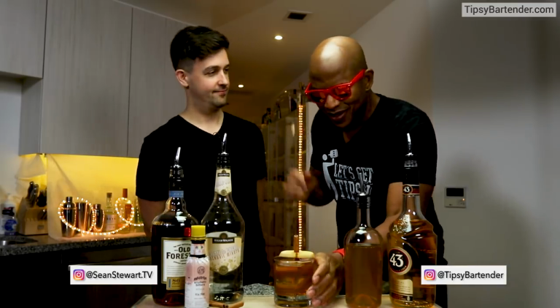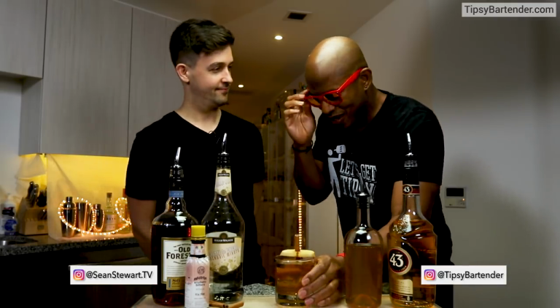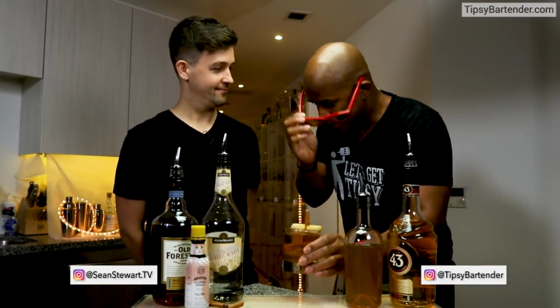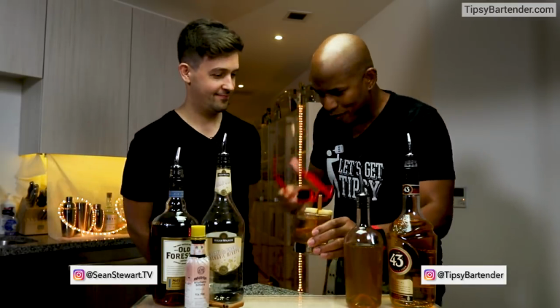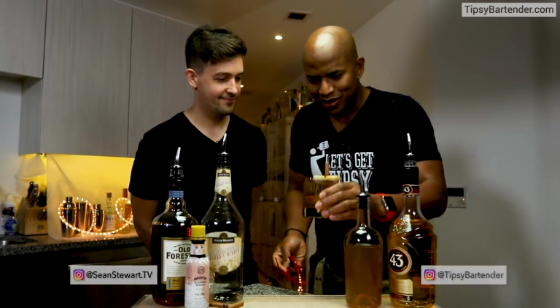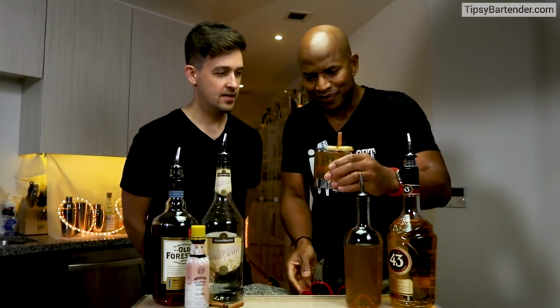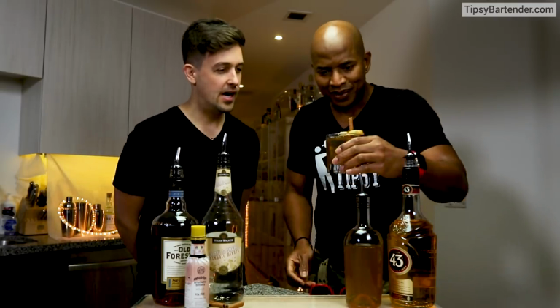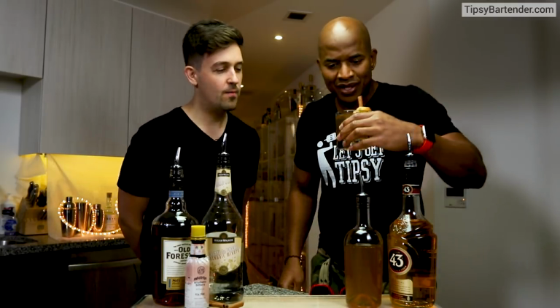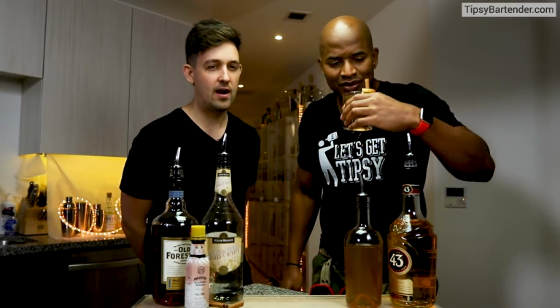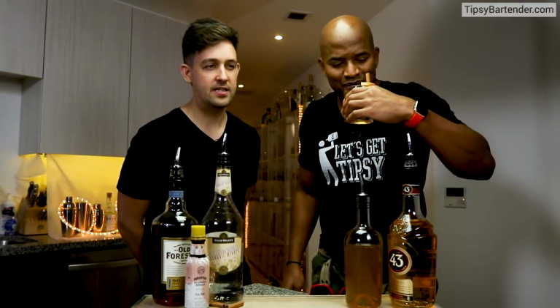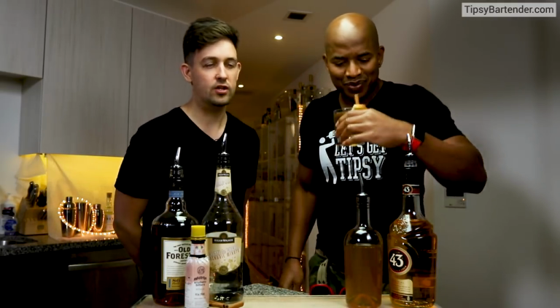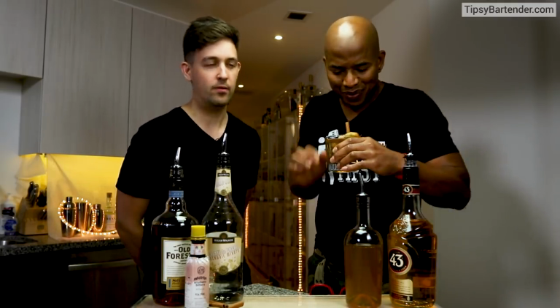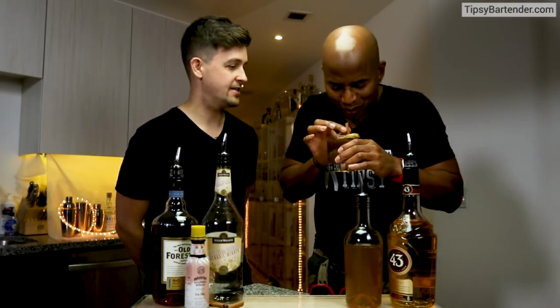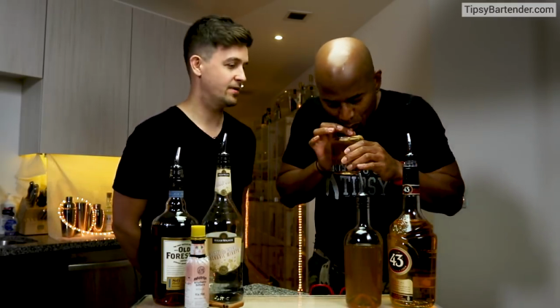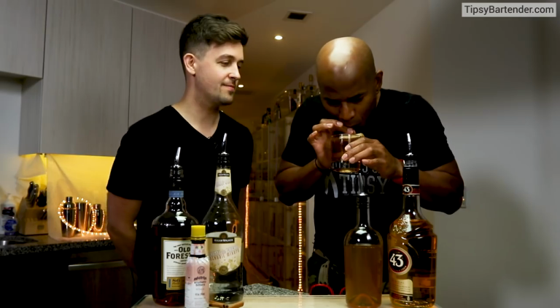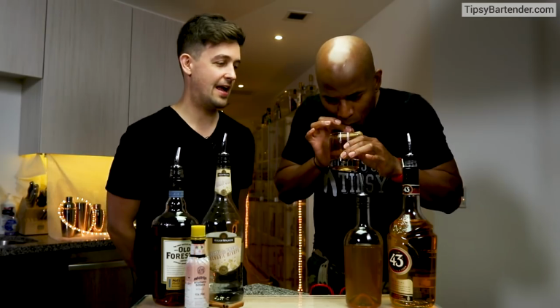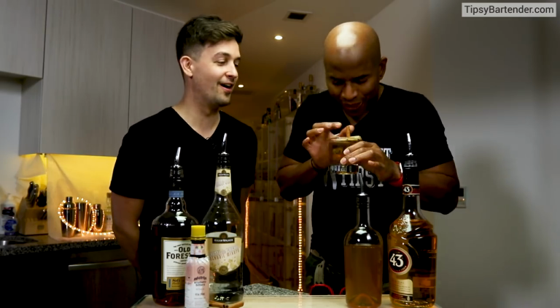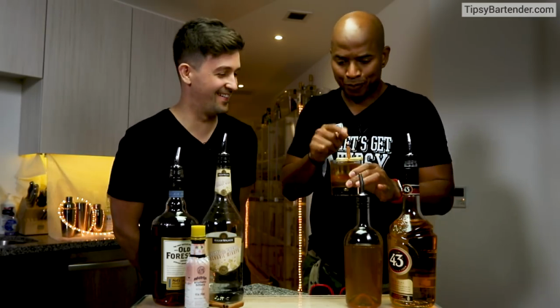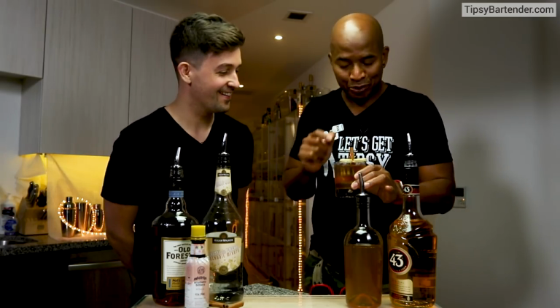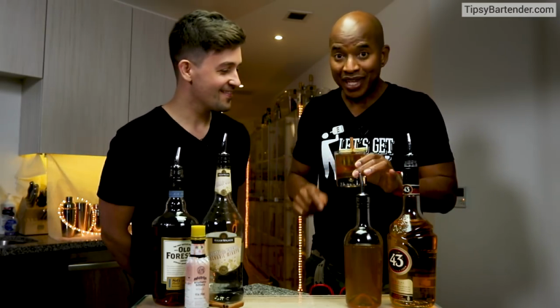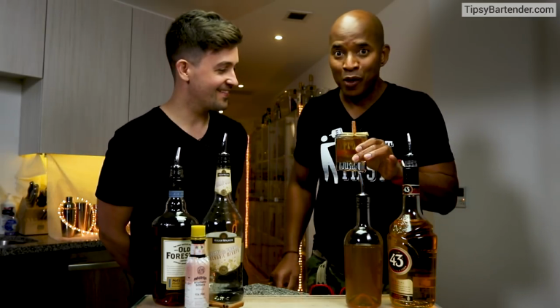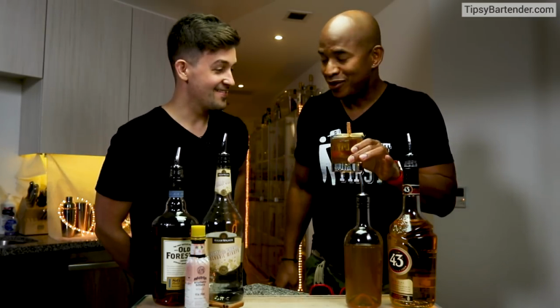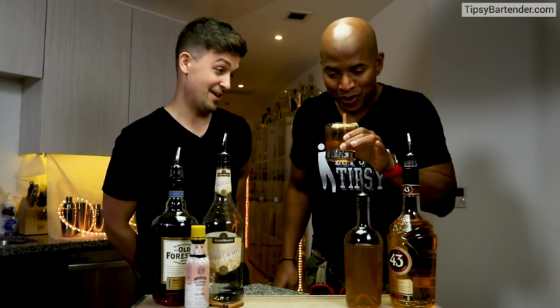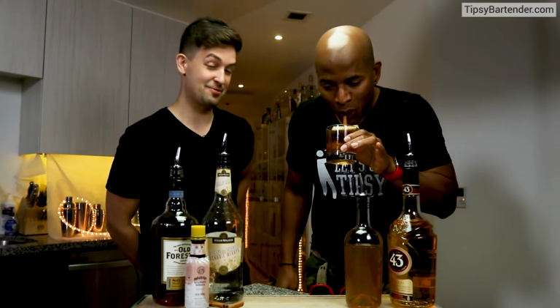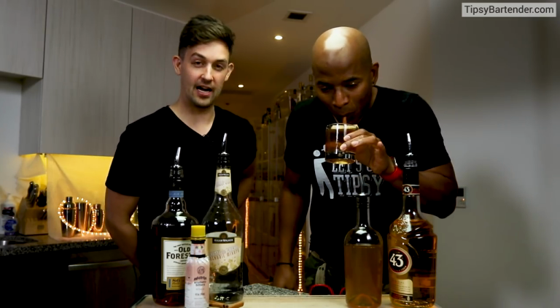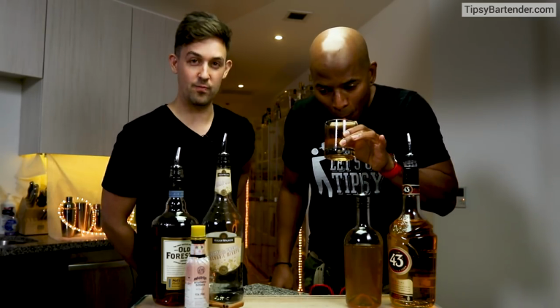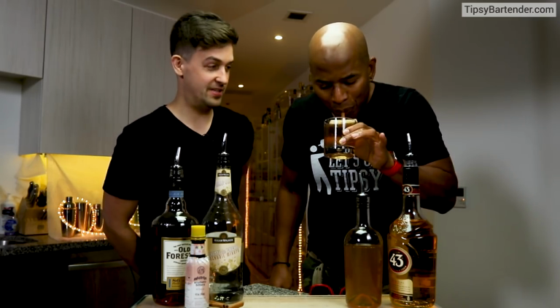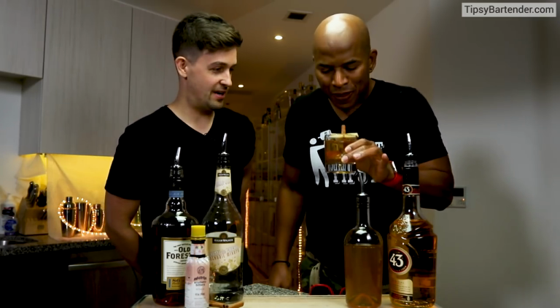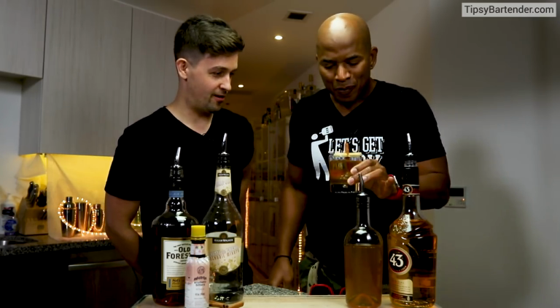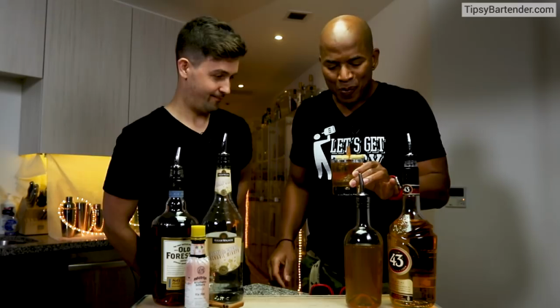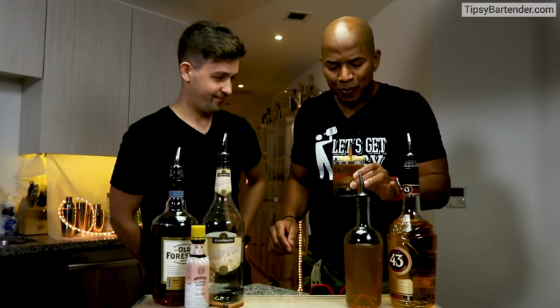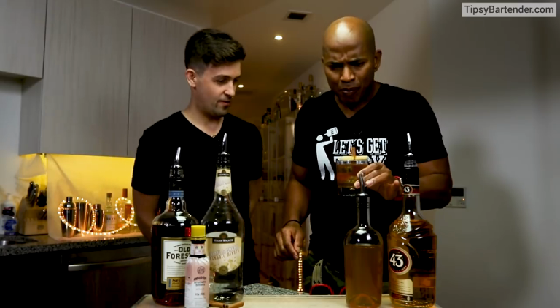Grandma's apple pie. How'd you come up with this one? My grandma didn't cook apple pies, but if she made apple... This is the one I would want her to make for me.